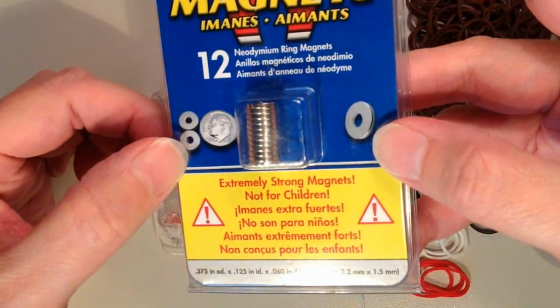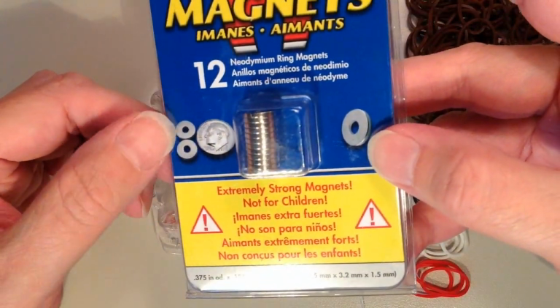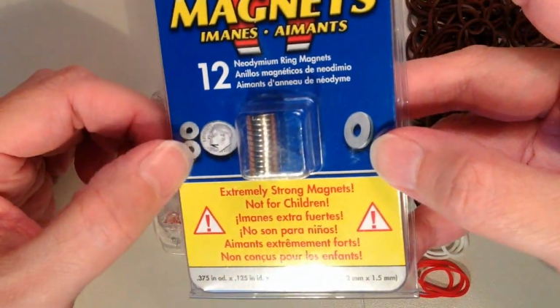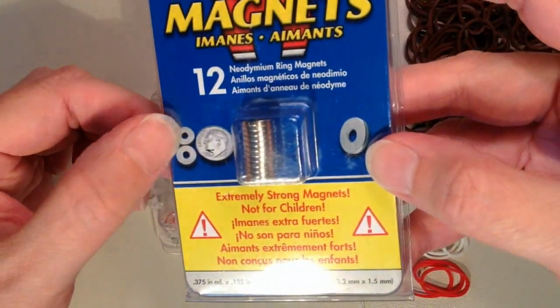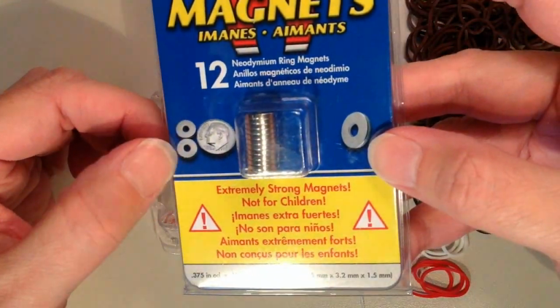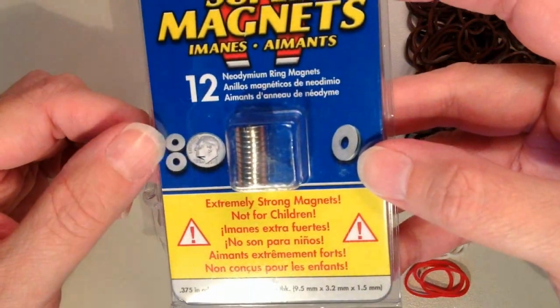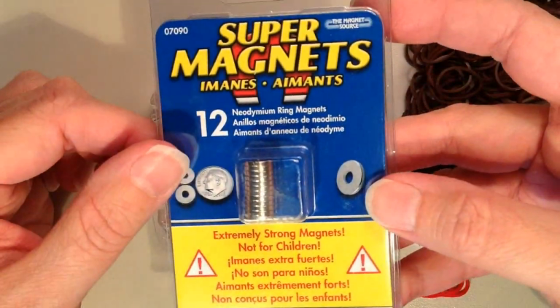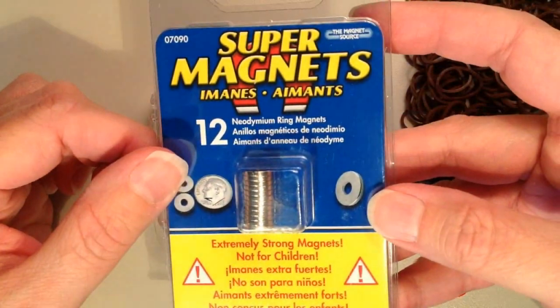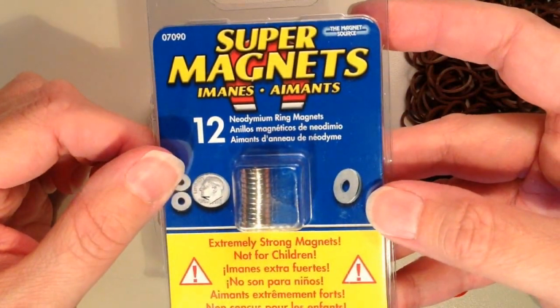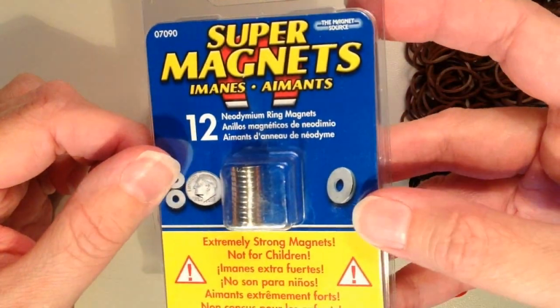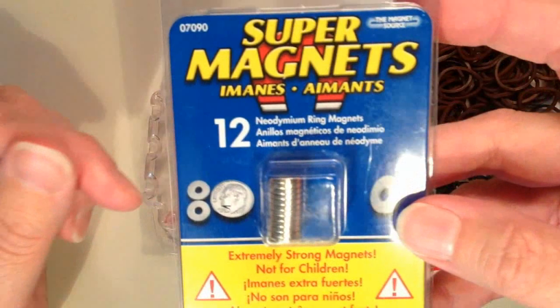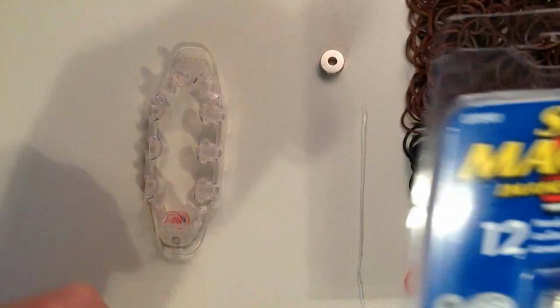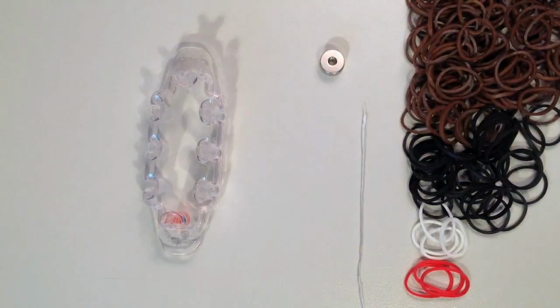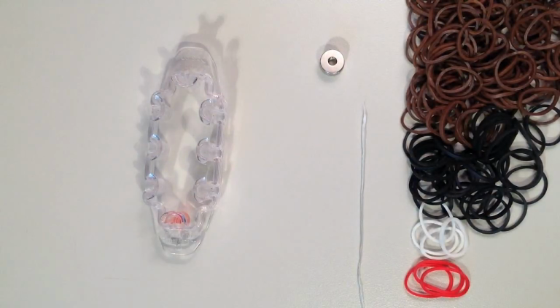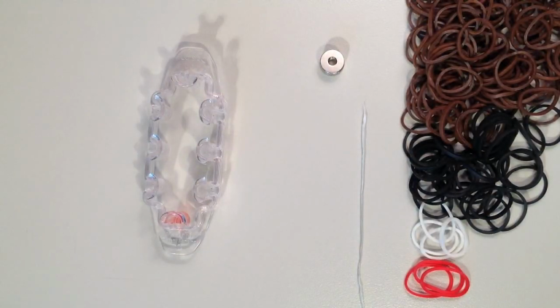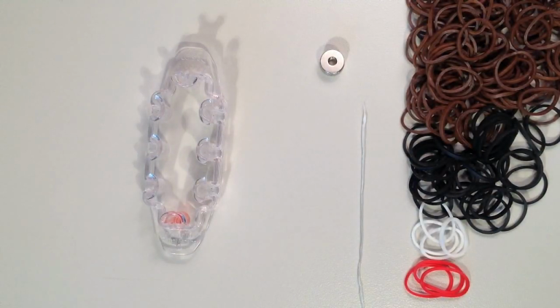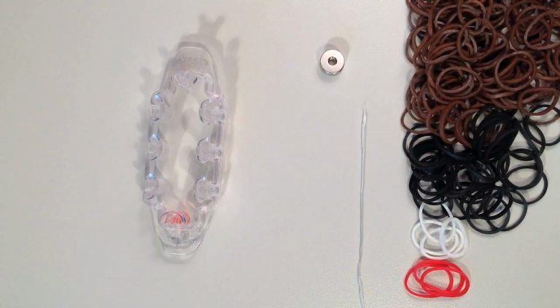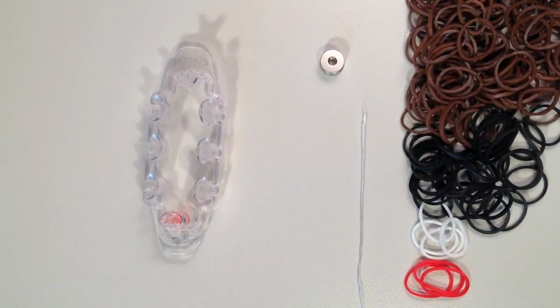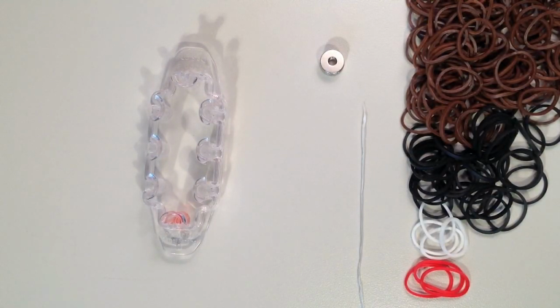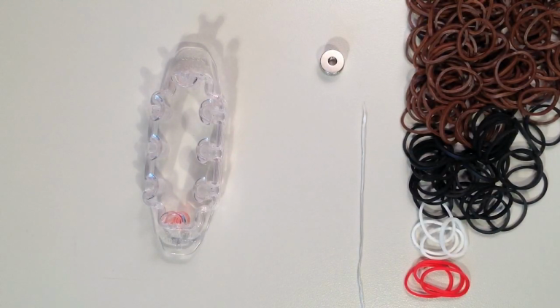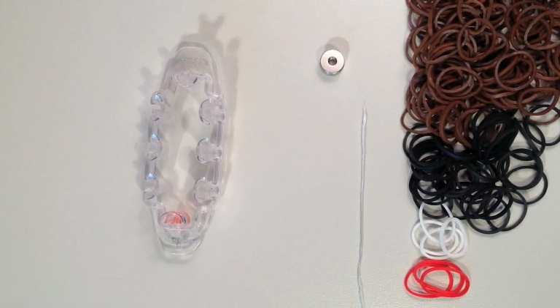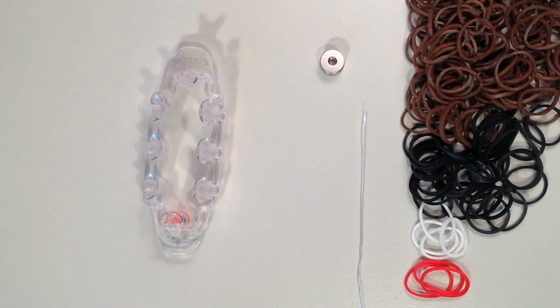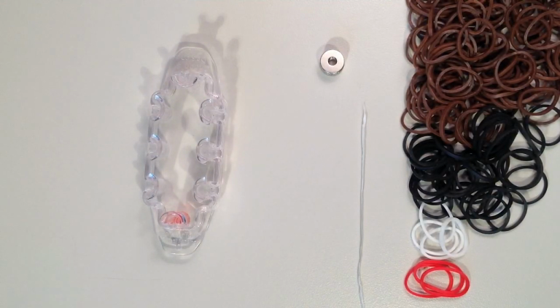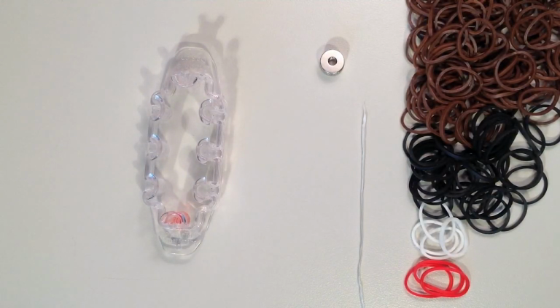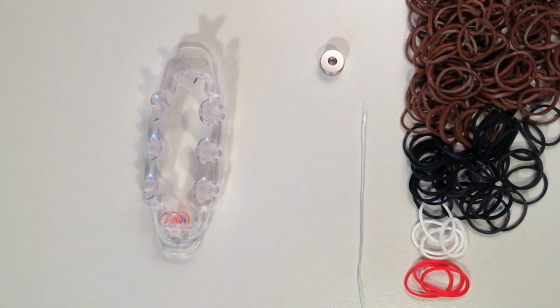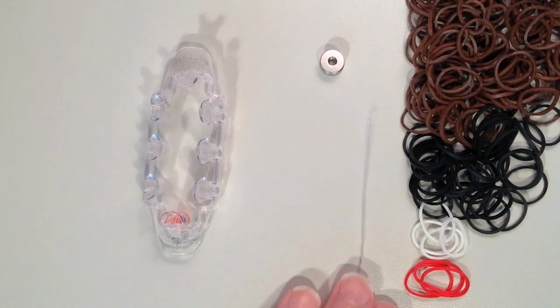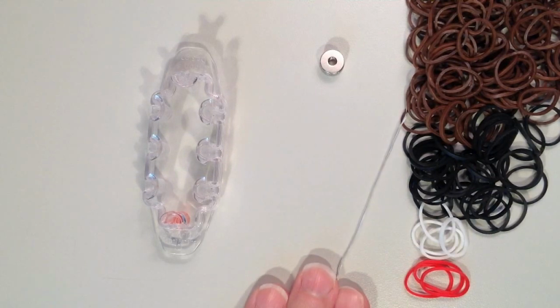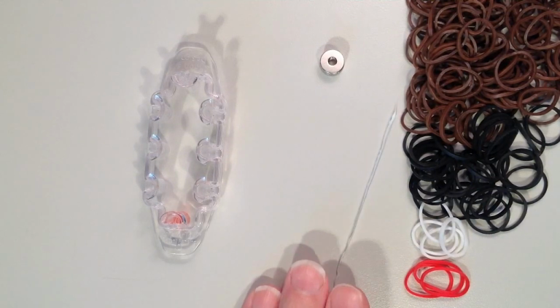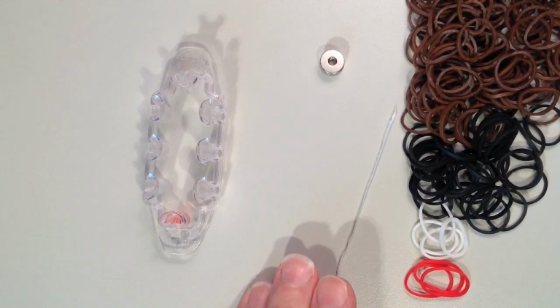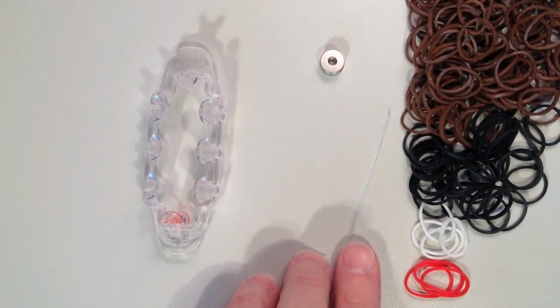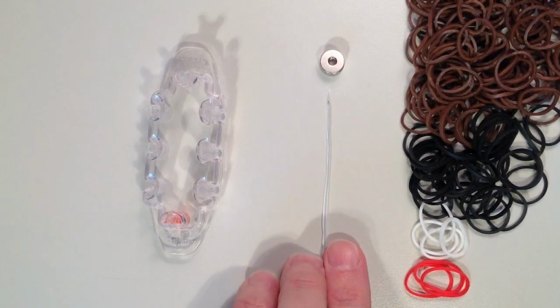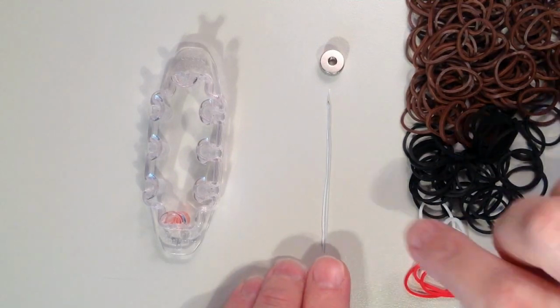These are ring magnets, so they have a hole in the middle. But if you don't have magnets, that's okay — you can still make this and it turns out just as cute. It just won't stick to your refrigerator.